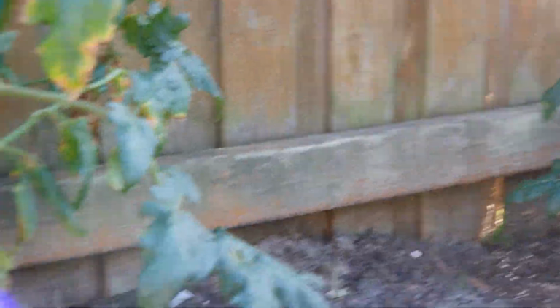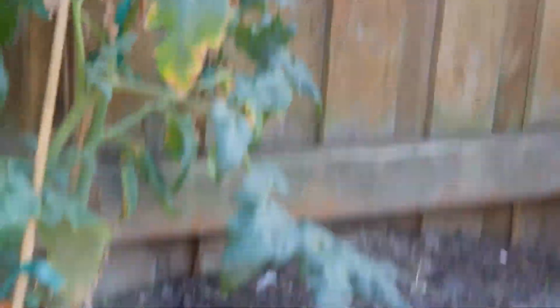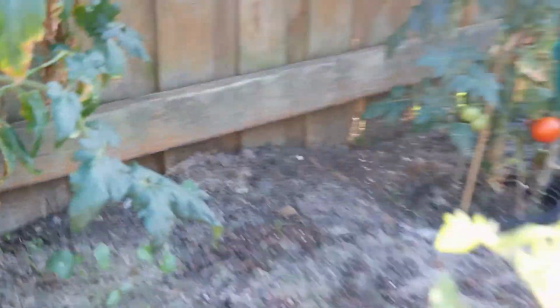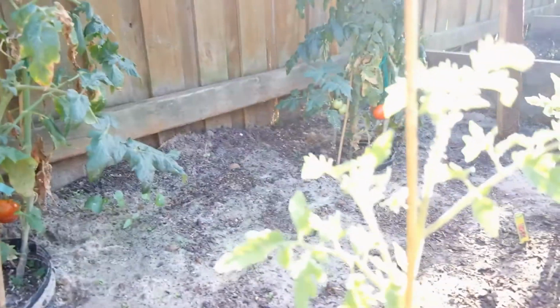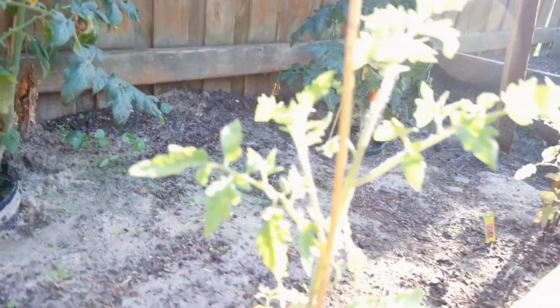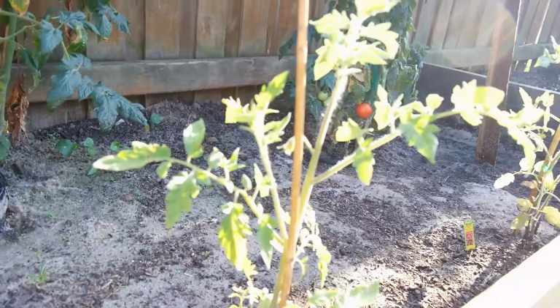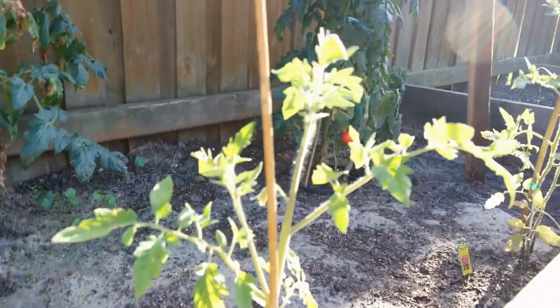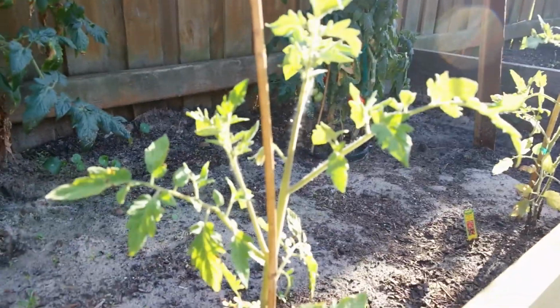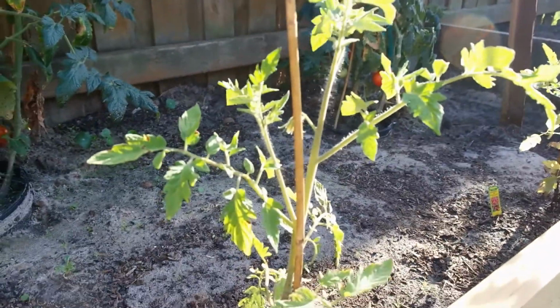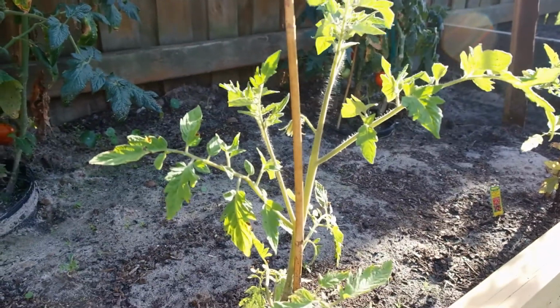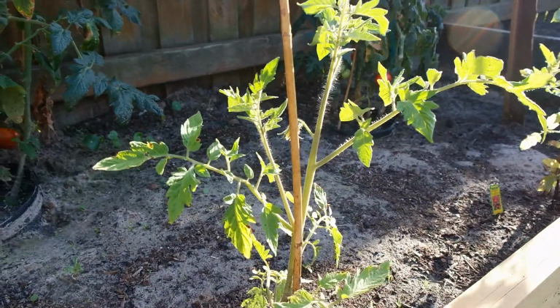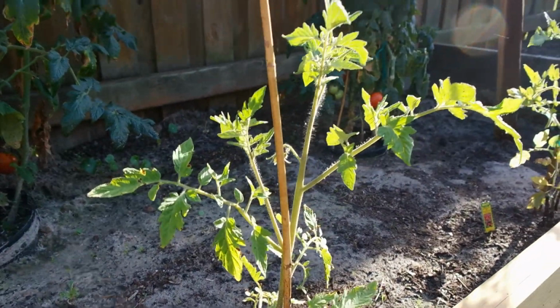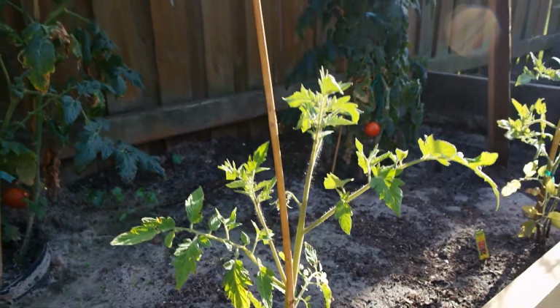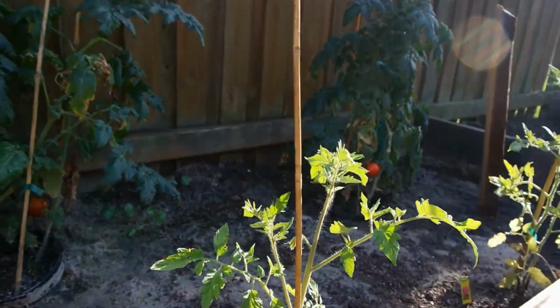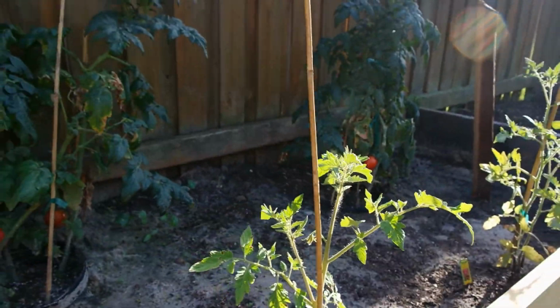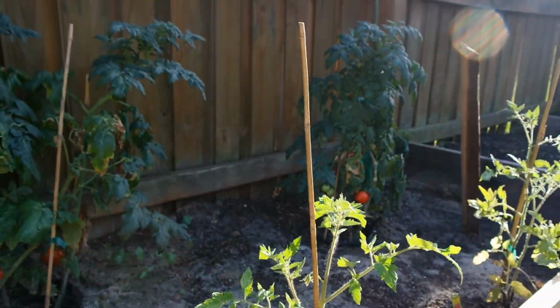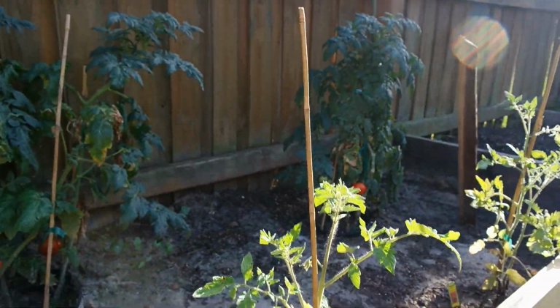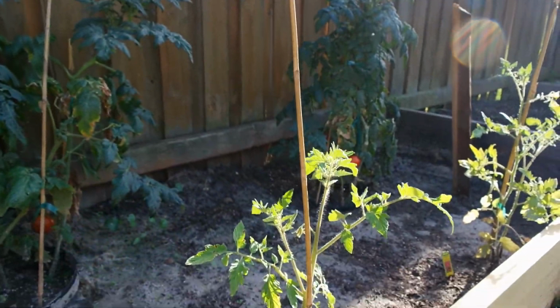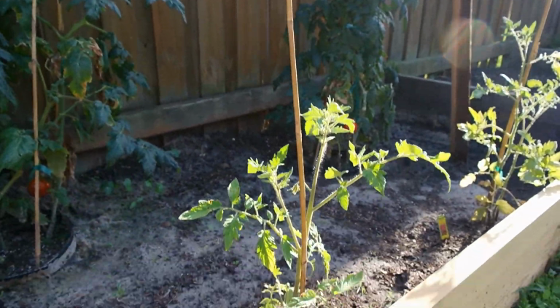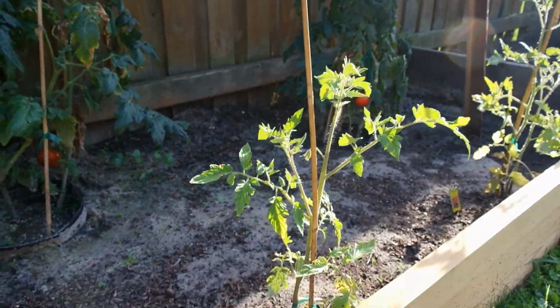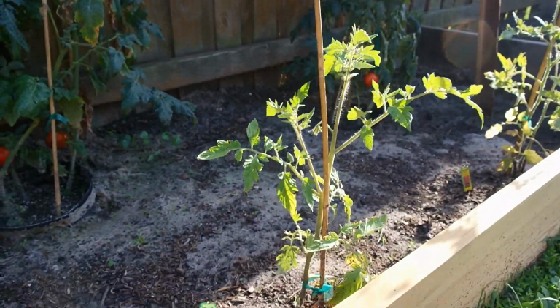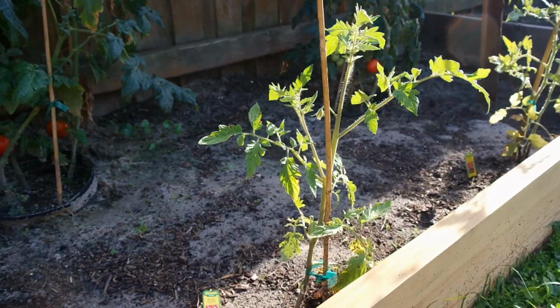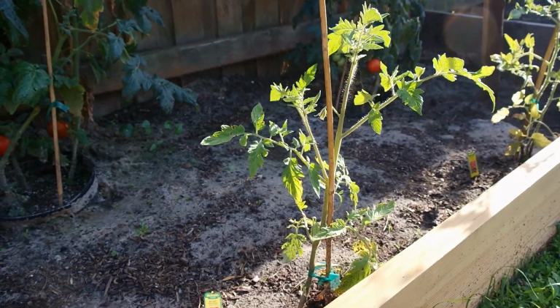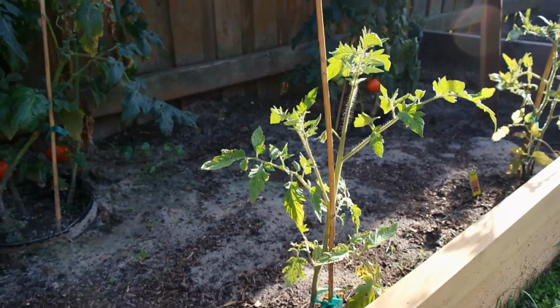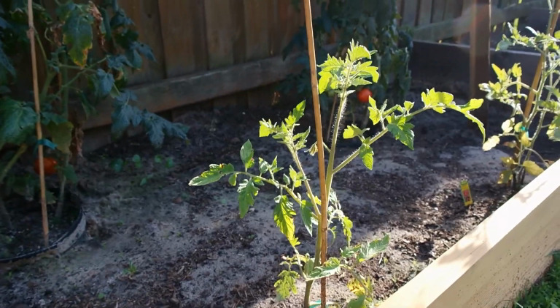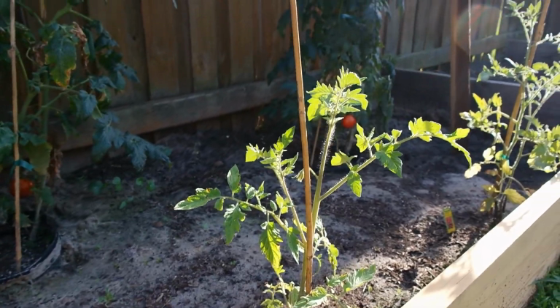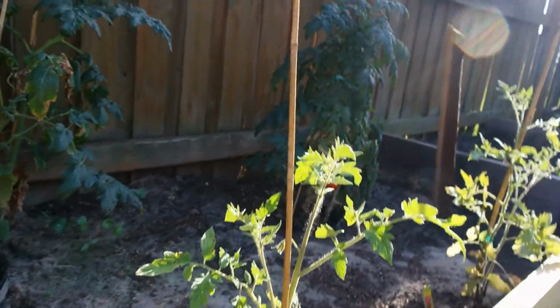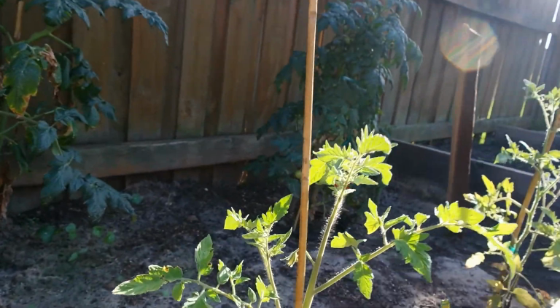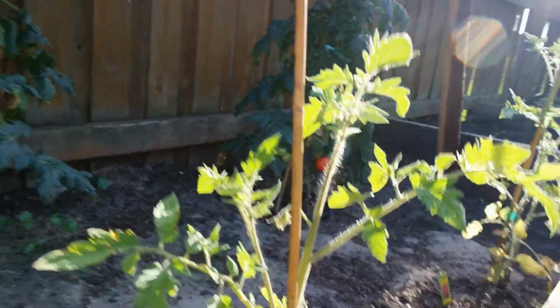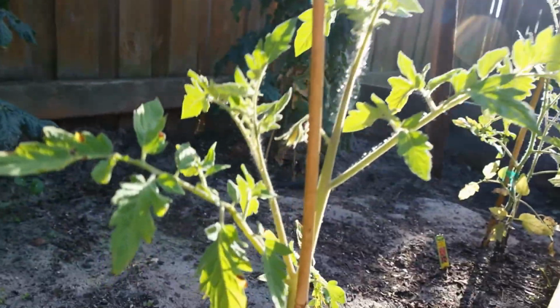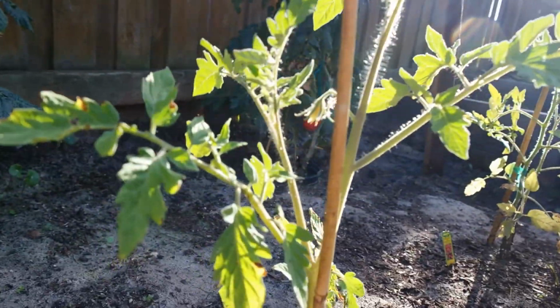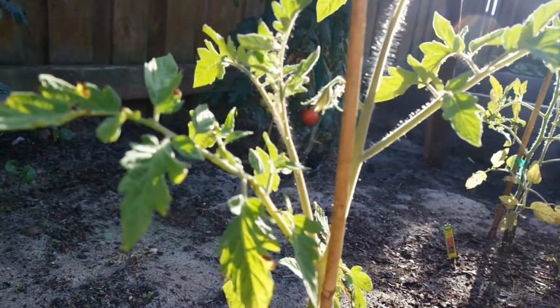And over here we have our Big Boy. It's gotten pretty big. It's starting to get some flowers, as you can see.